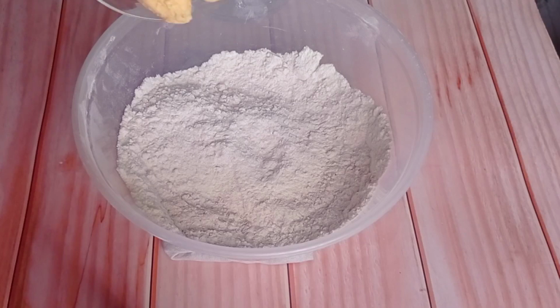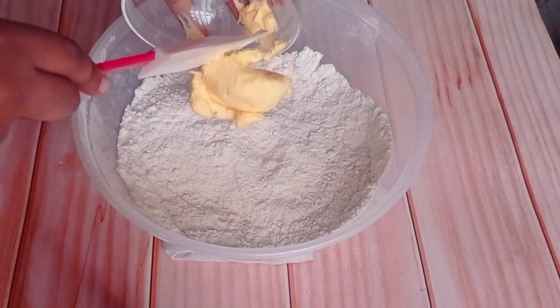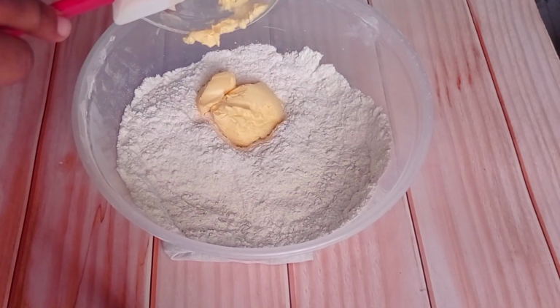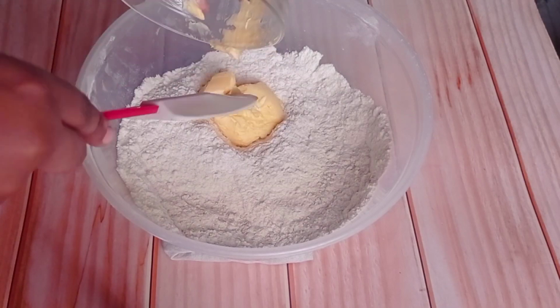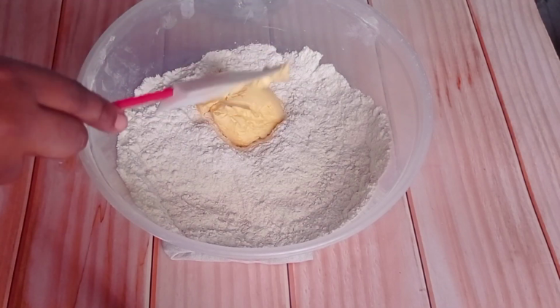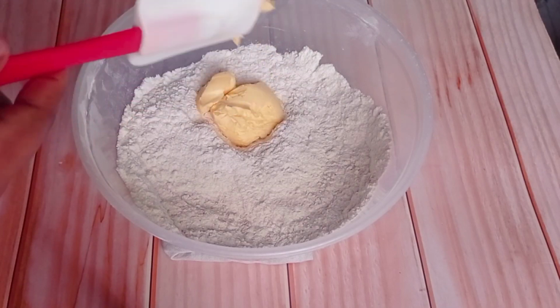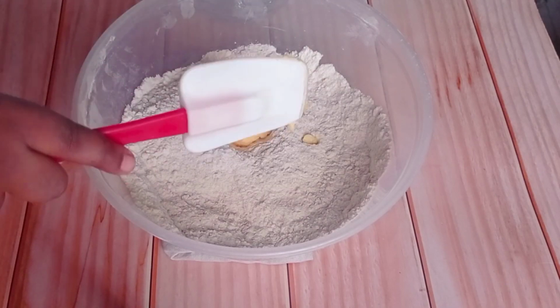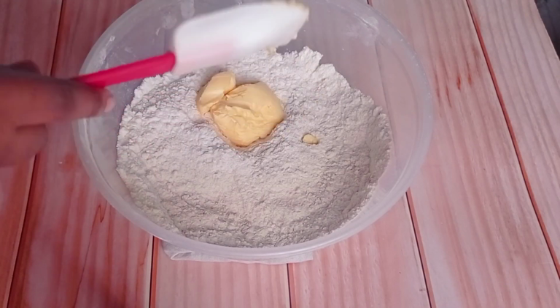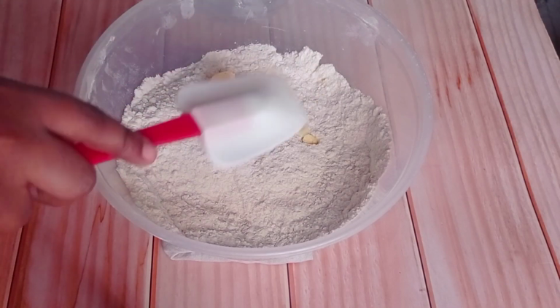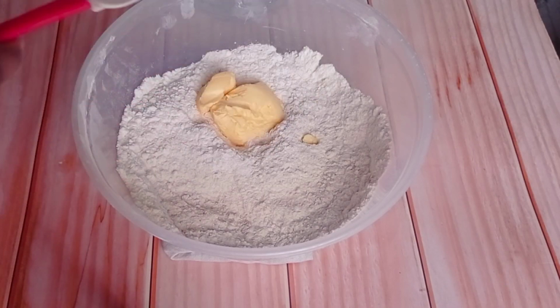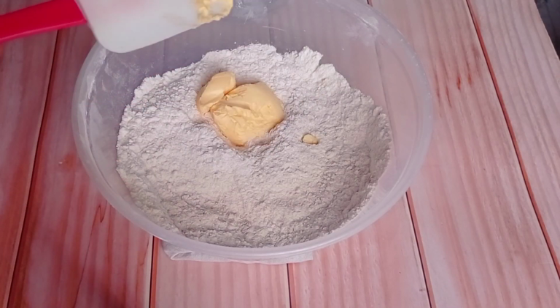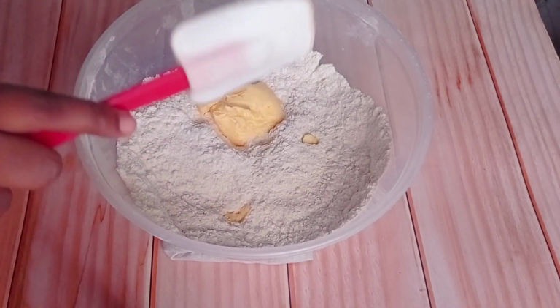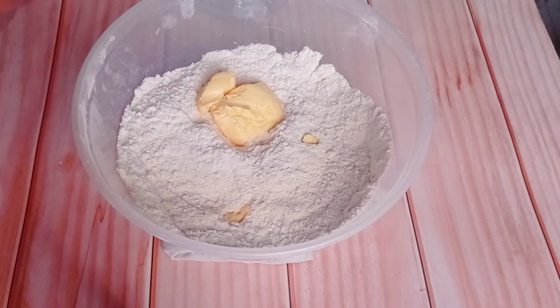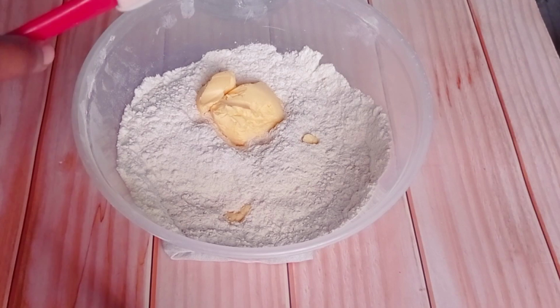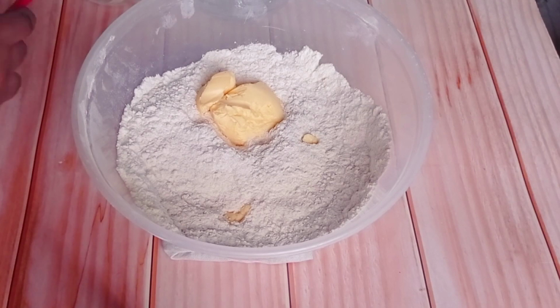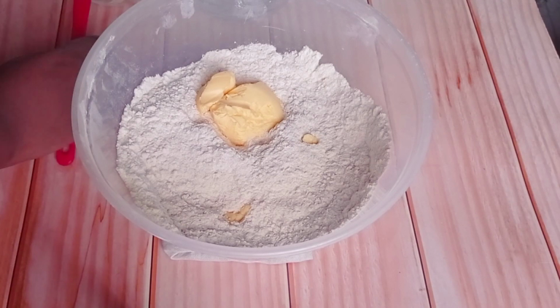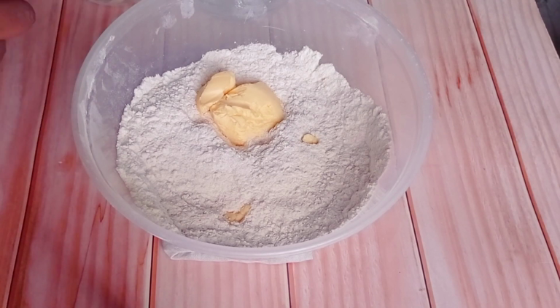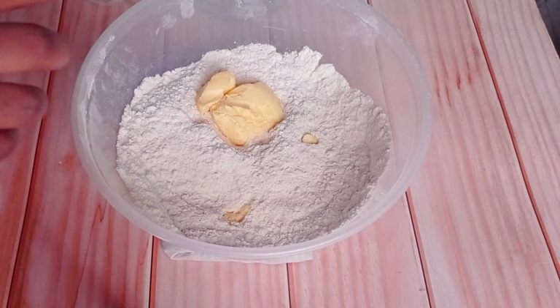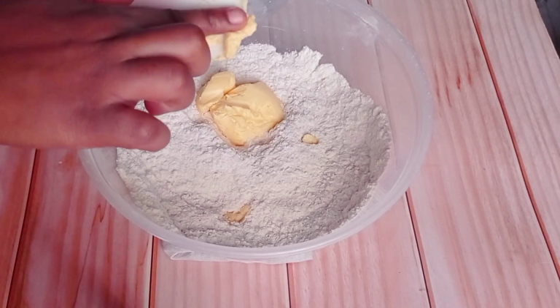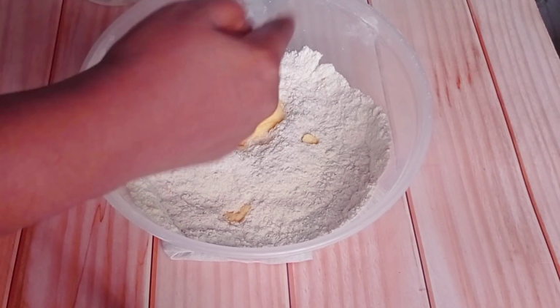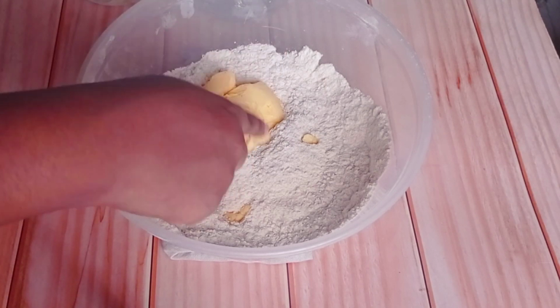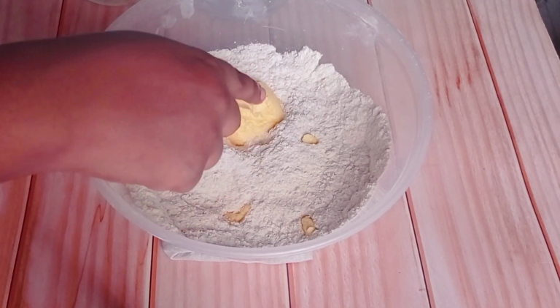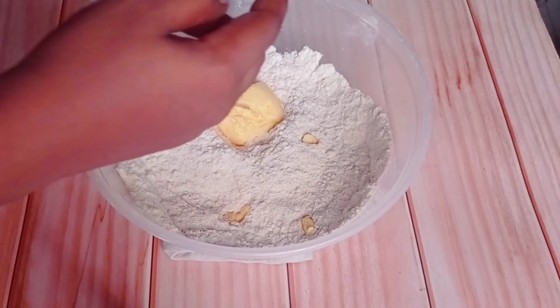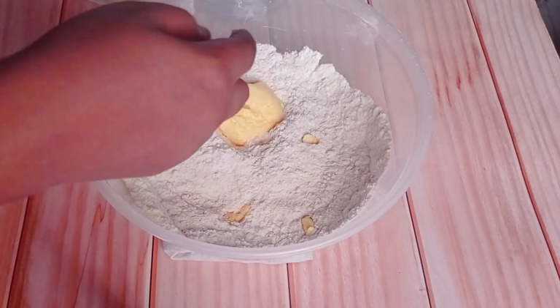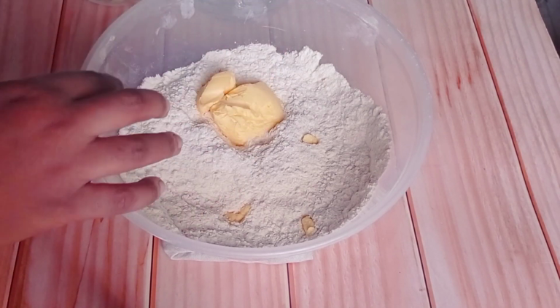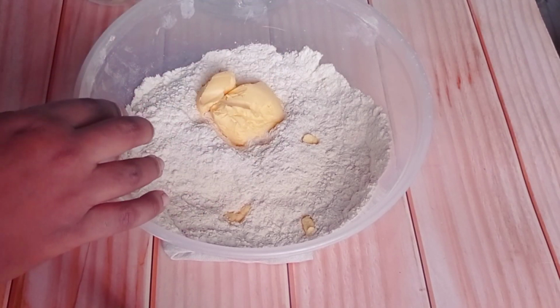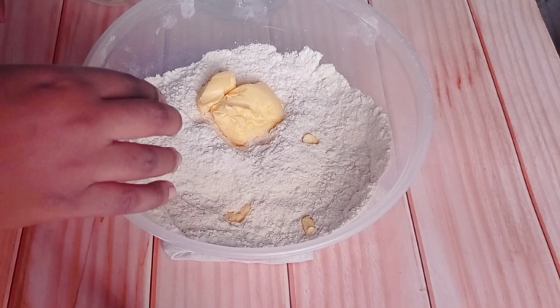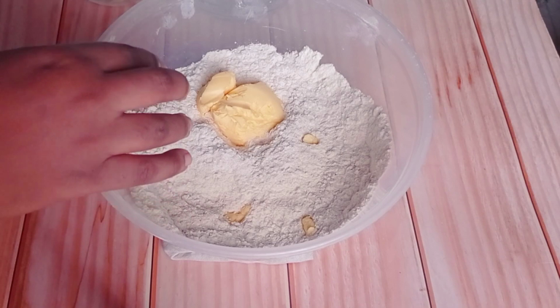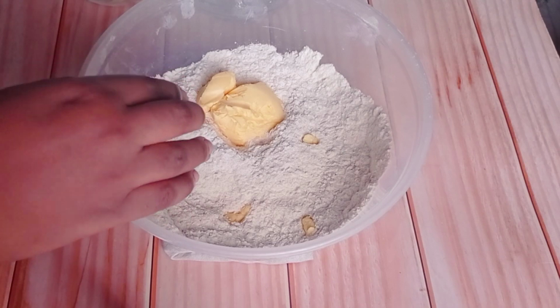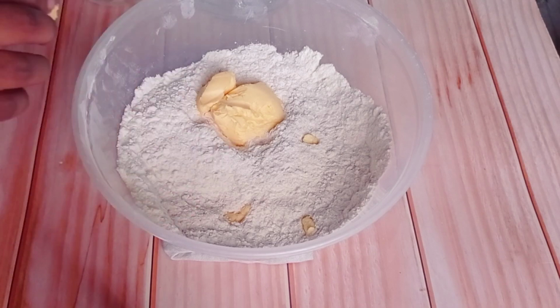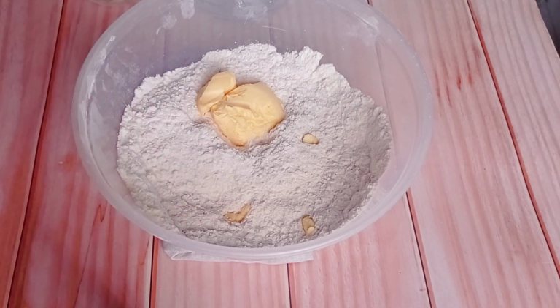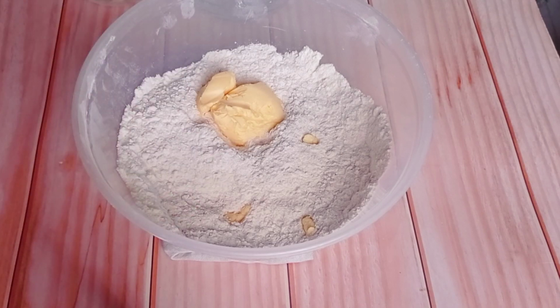At this point we are going to bring out our margarine. You can use butter, but I'm using margarine. I'm going to crumble the margarine with my flour mixture until it resembles breadcrumbs.